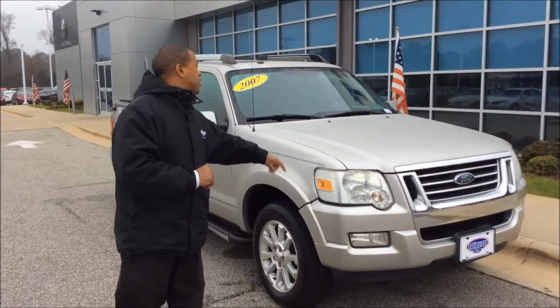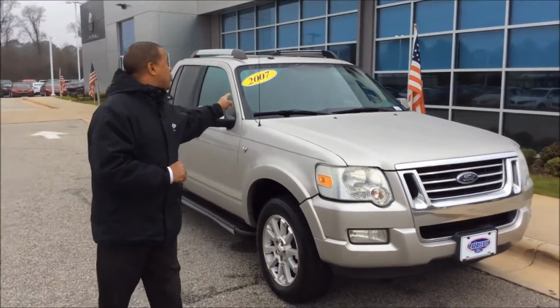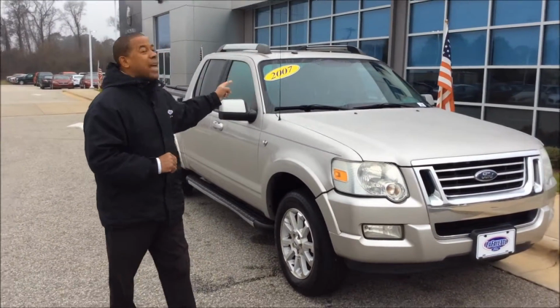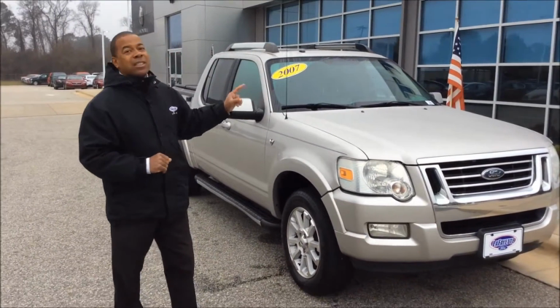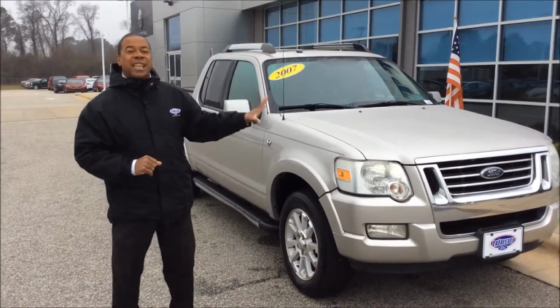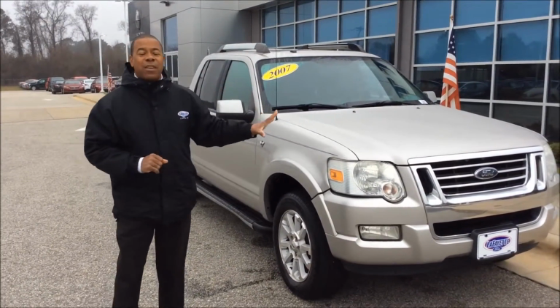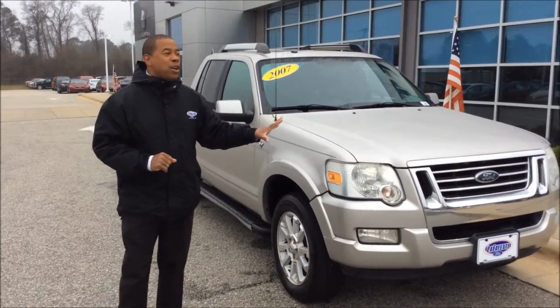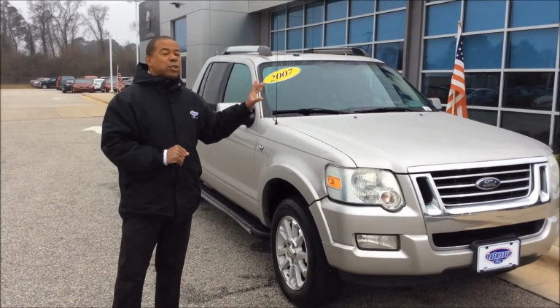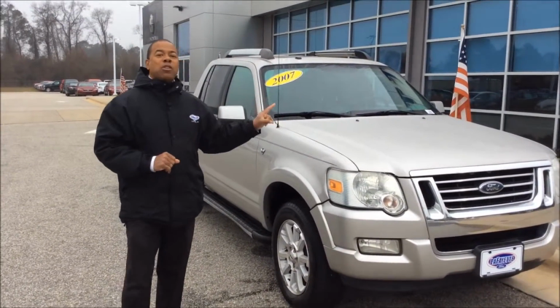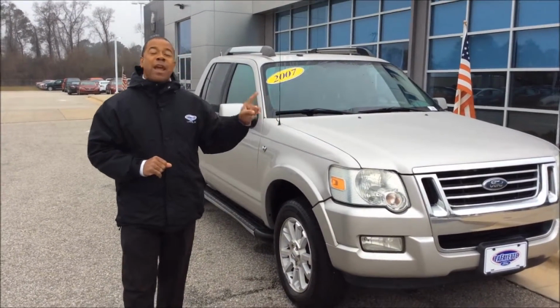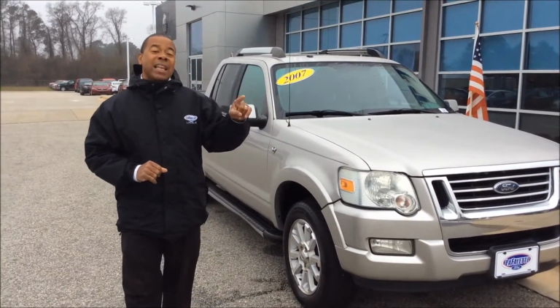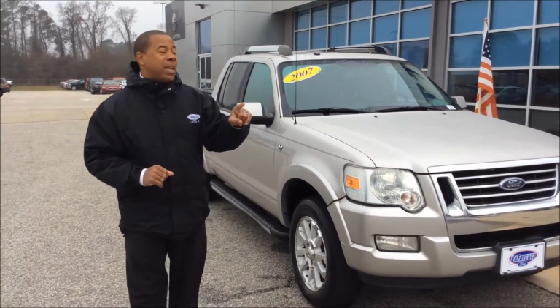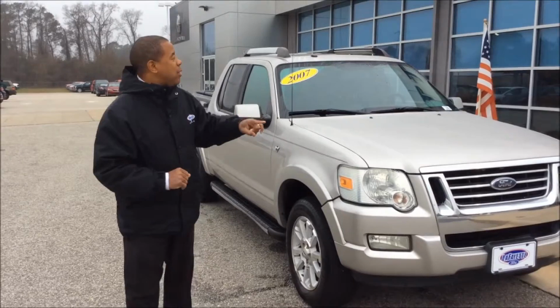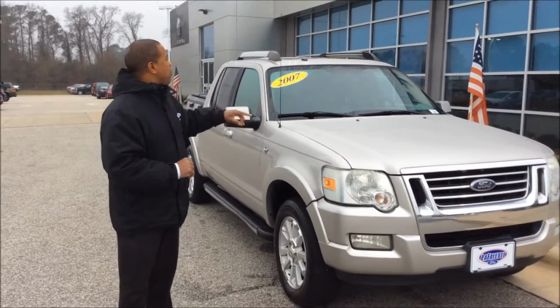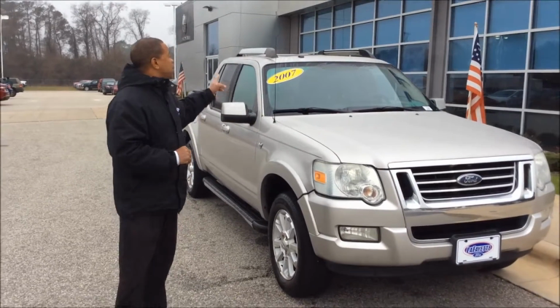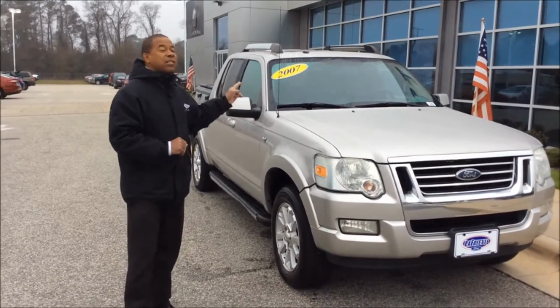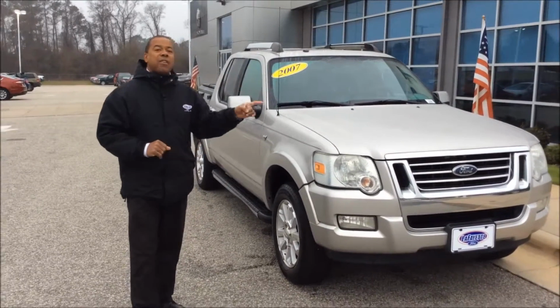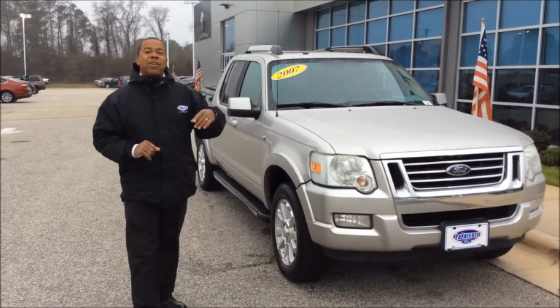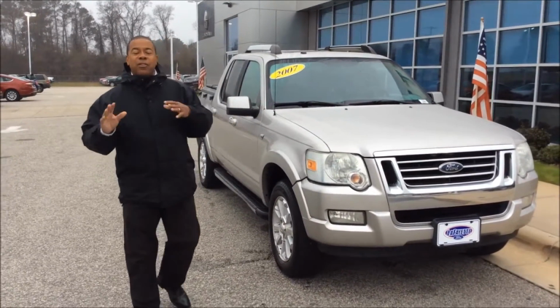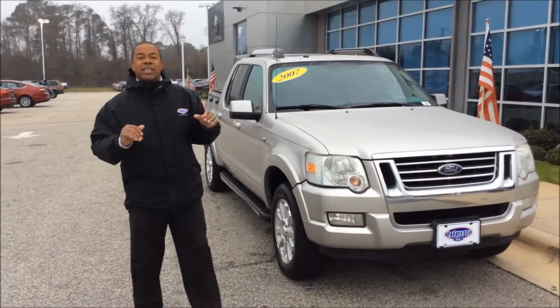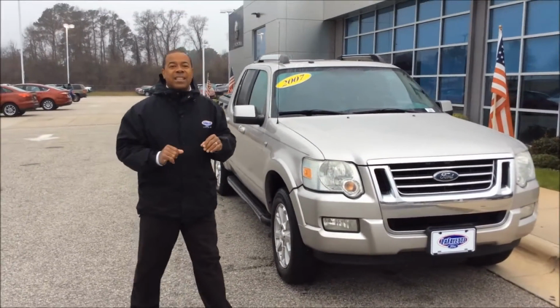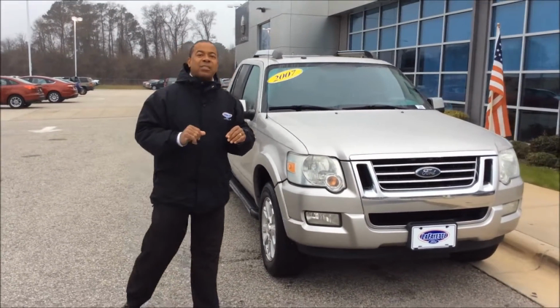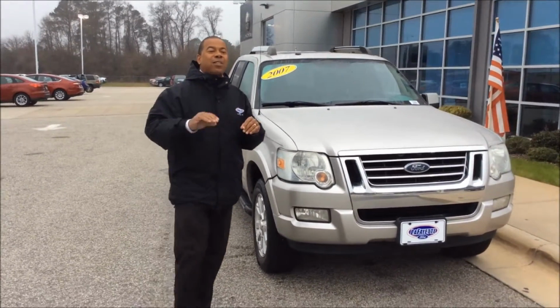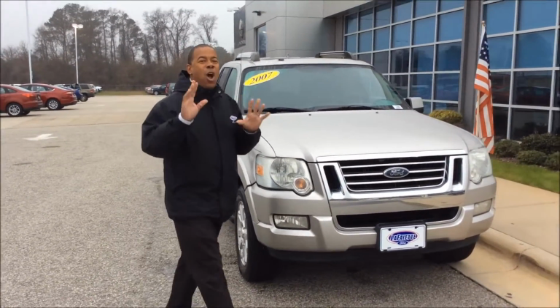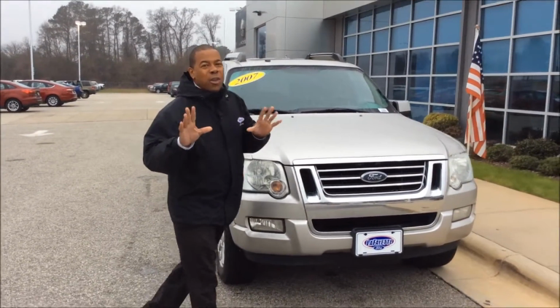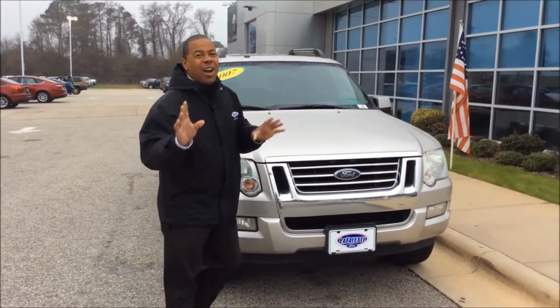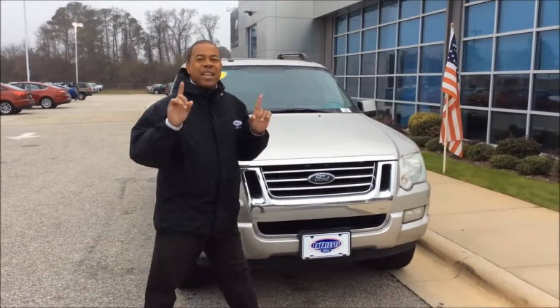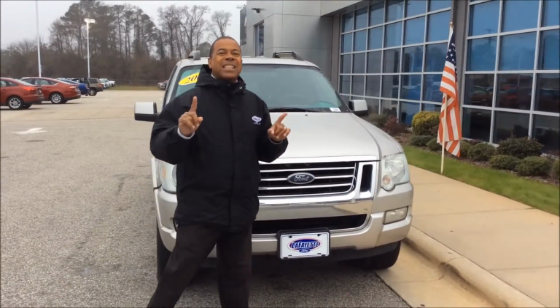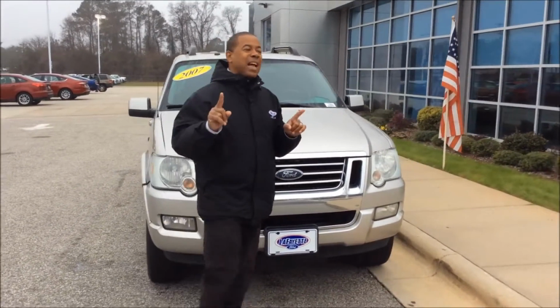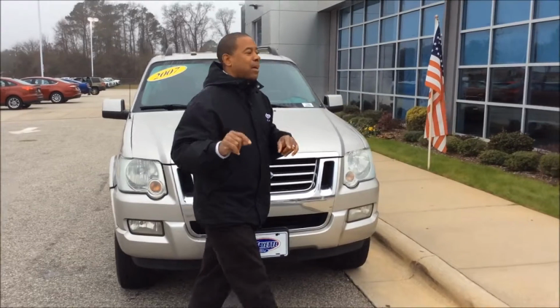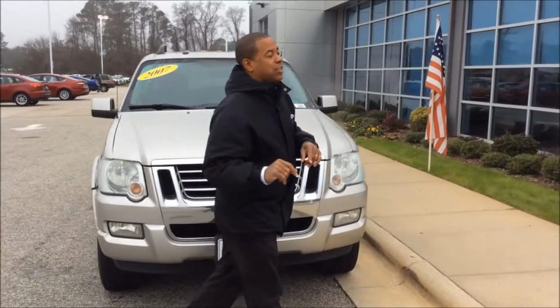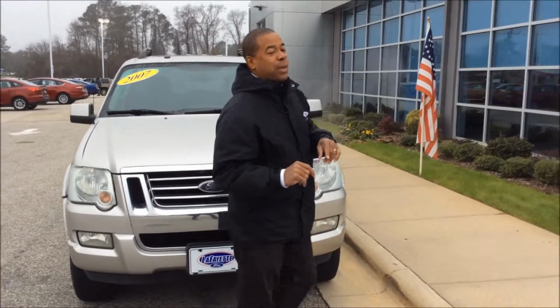This is a 2007 Ford Explorer Sport Trac Limited. This 2007 has 160,000 miles, ladies and gentlemen.